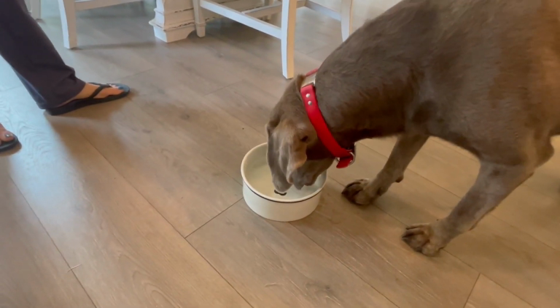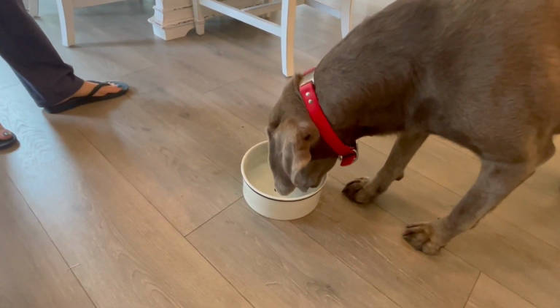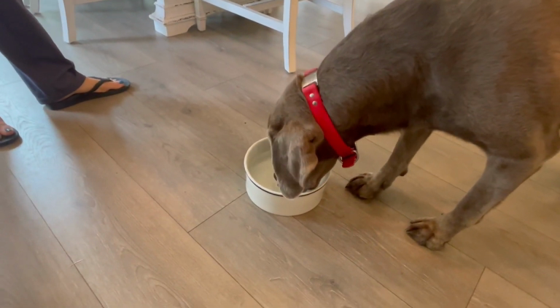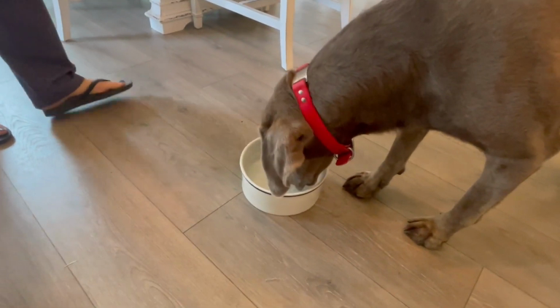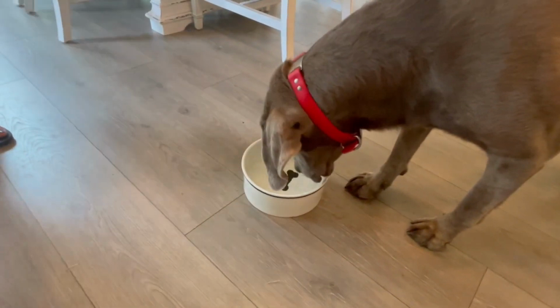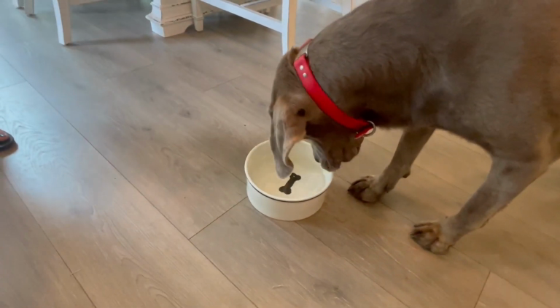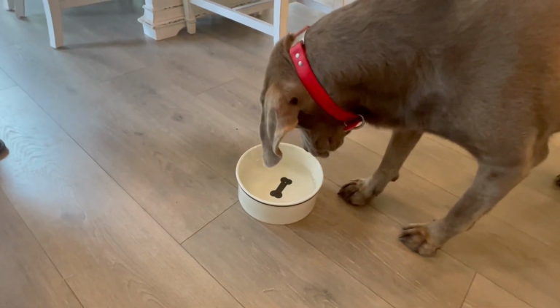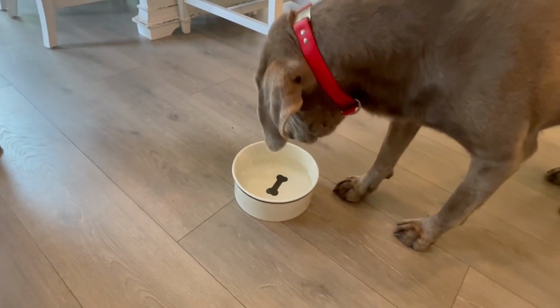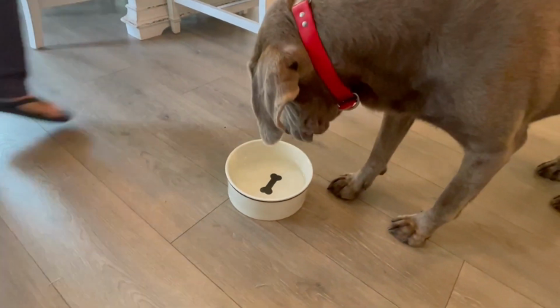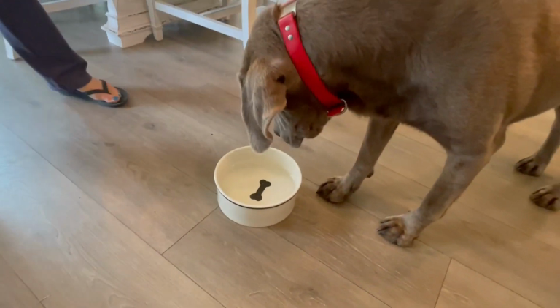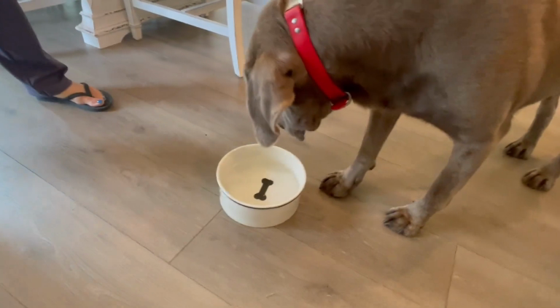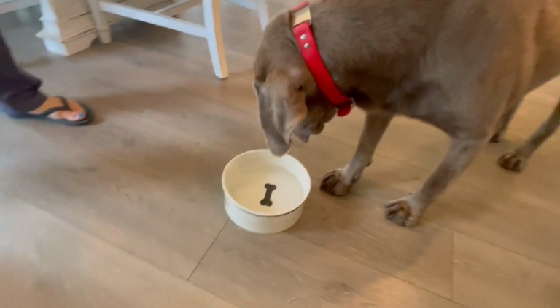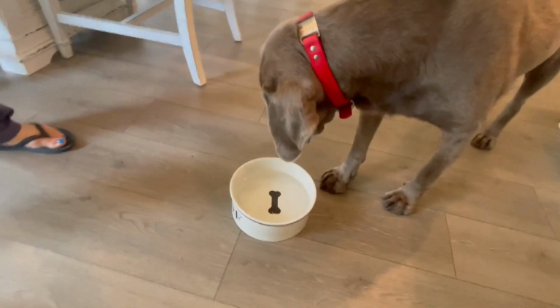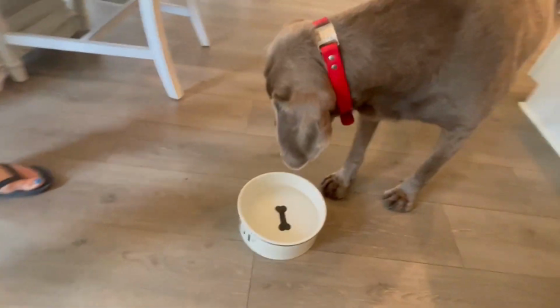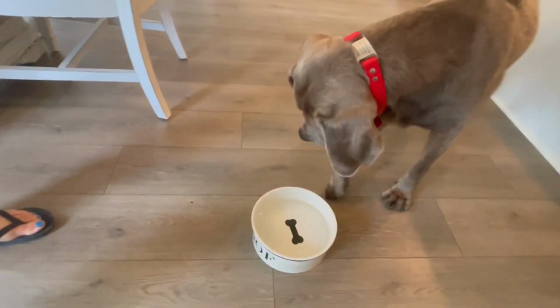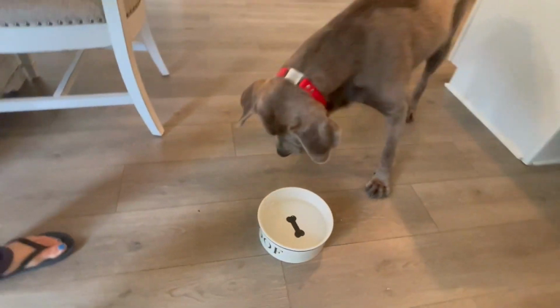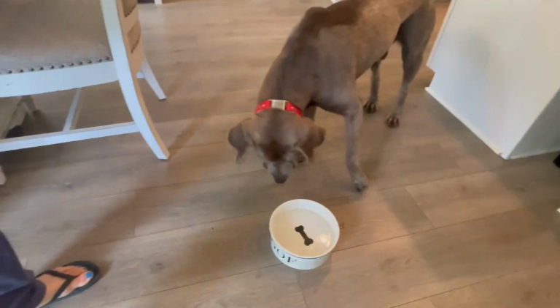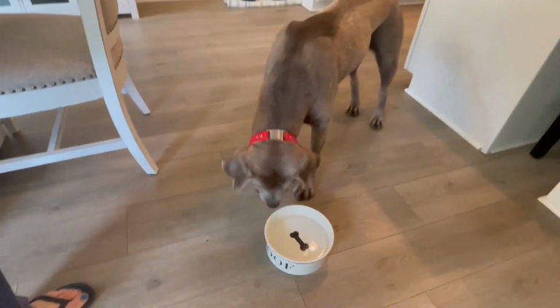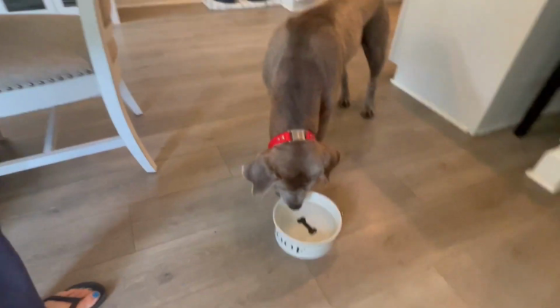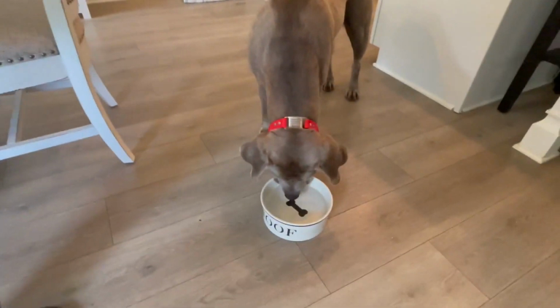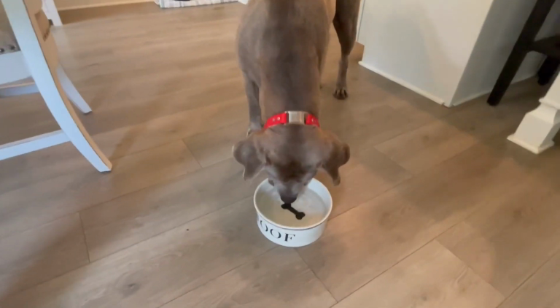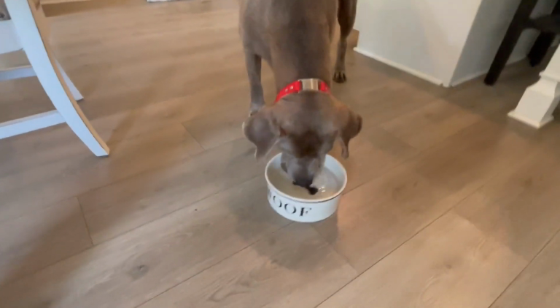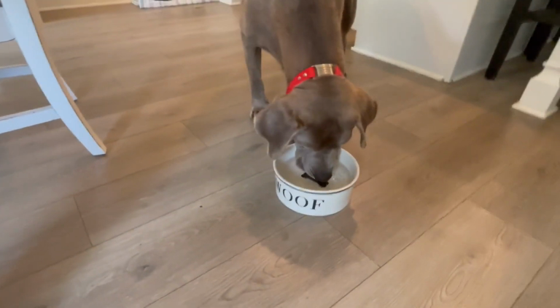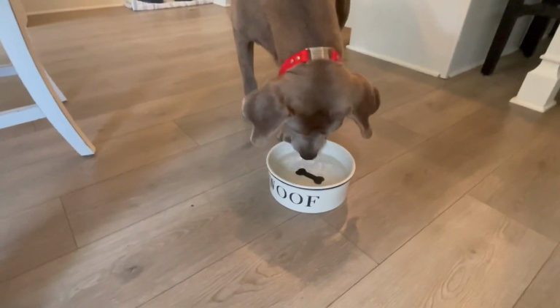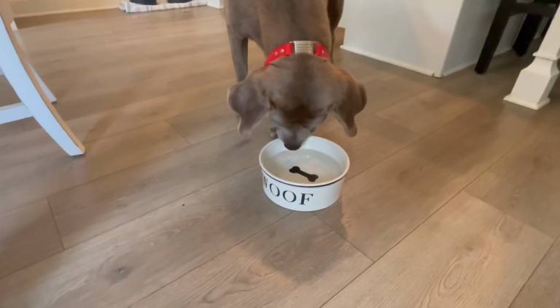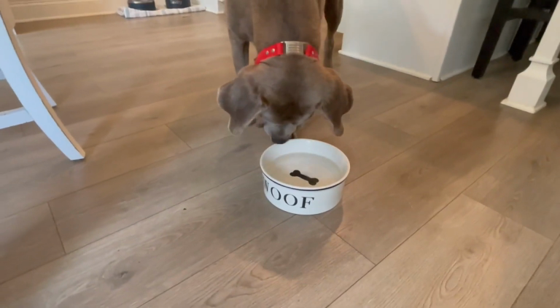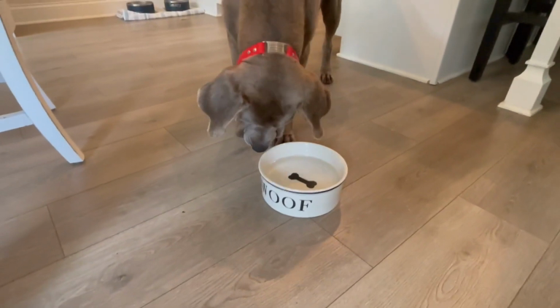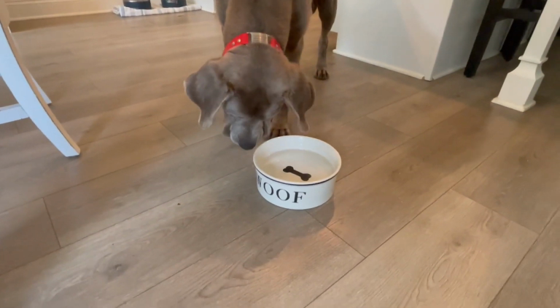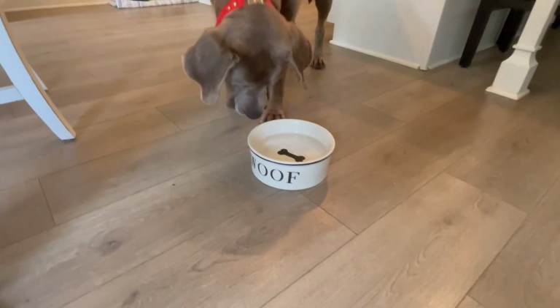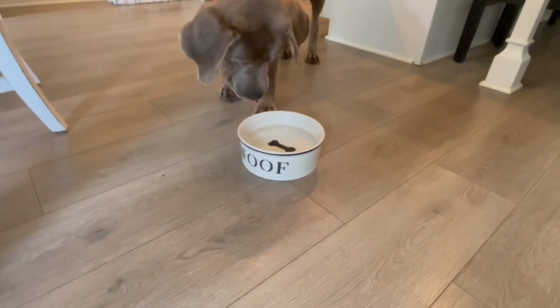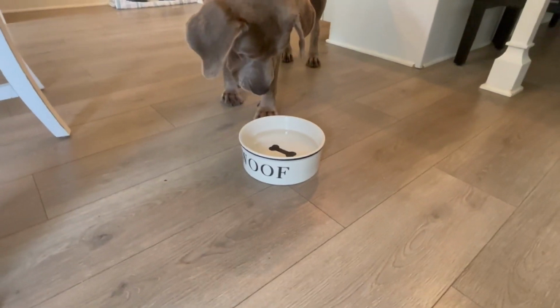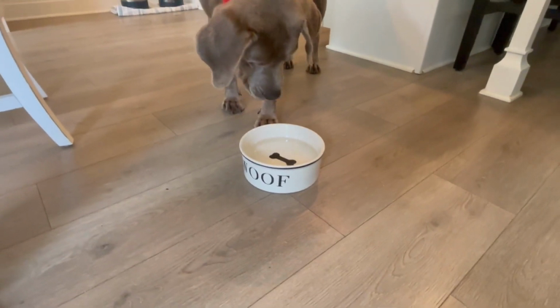Our pups are liking this. We like how it looks in our home, too. You can have a dog bowl out for your pup and you definitely want something that is aesthetically pleasing, and we like this.